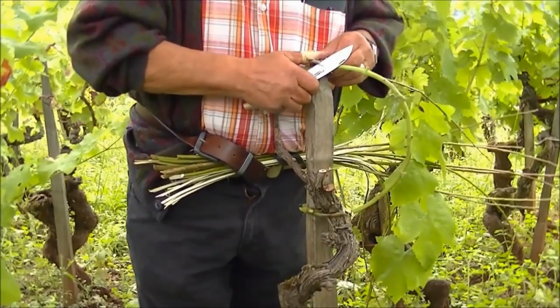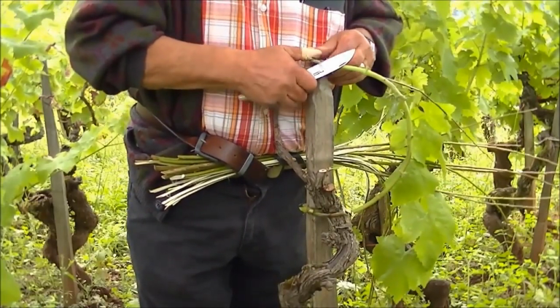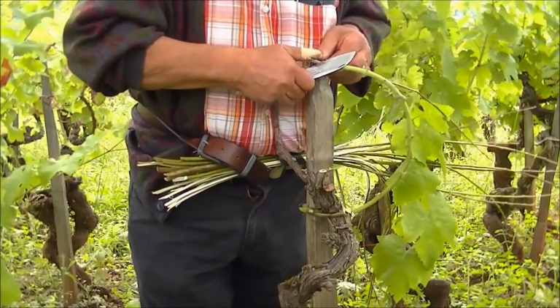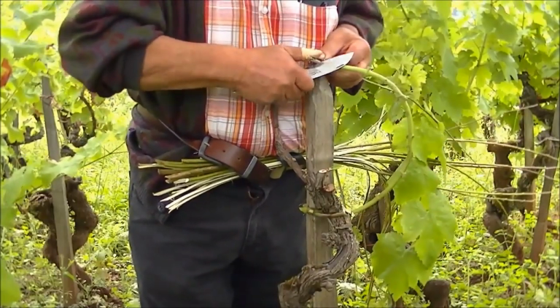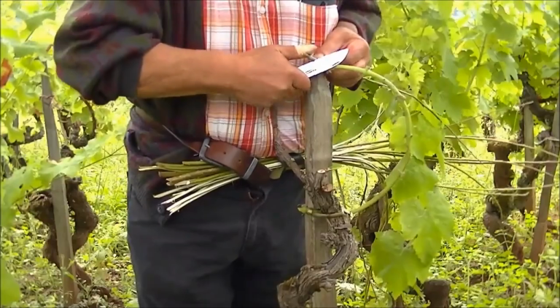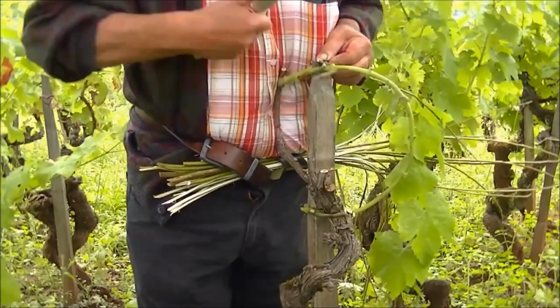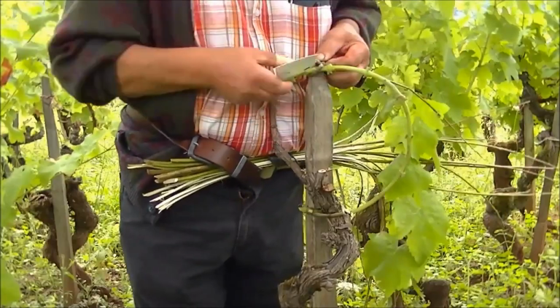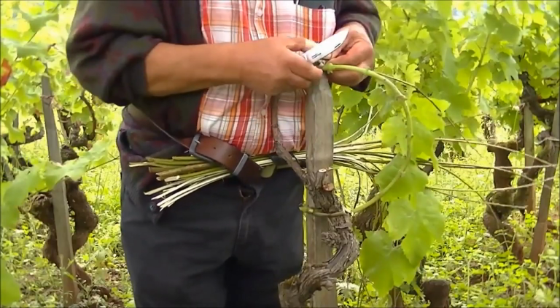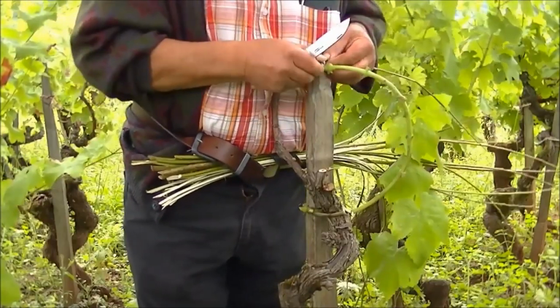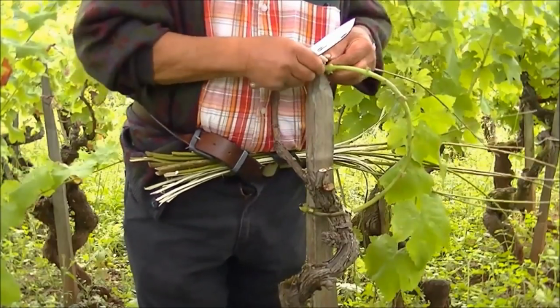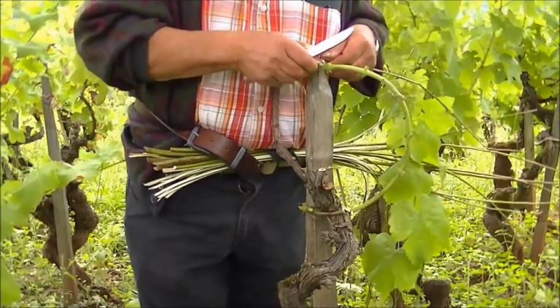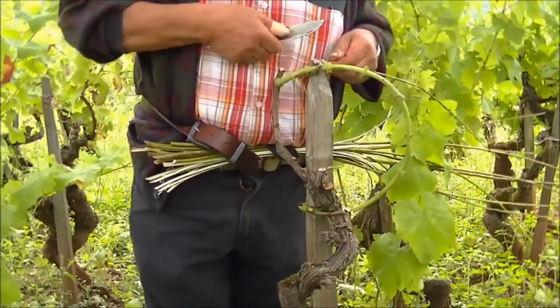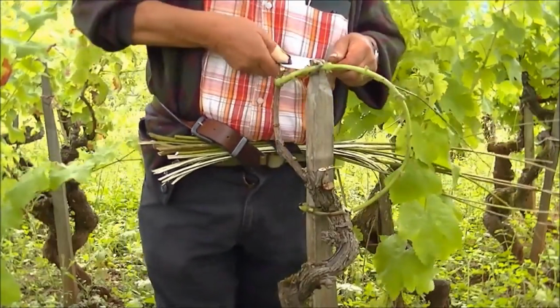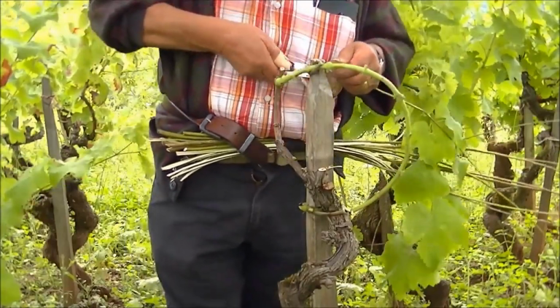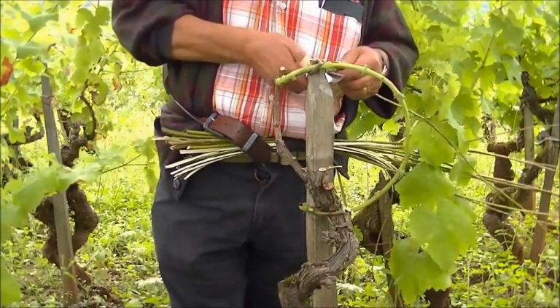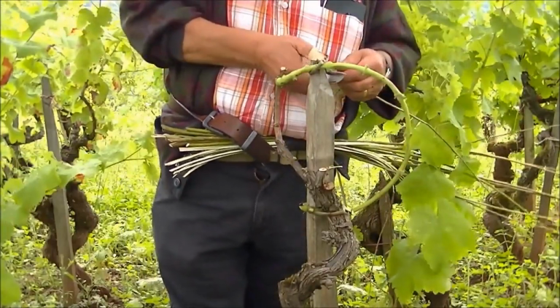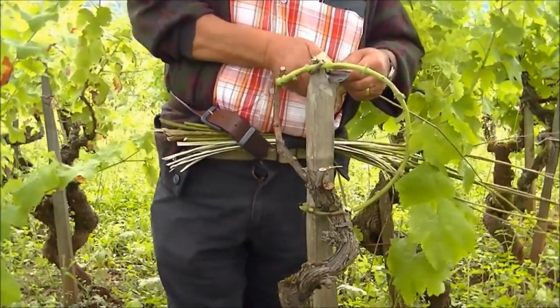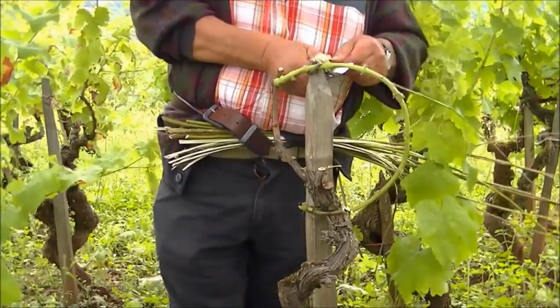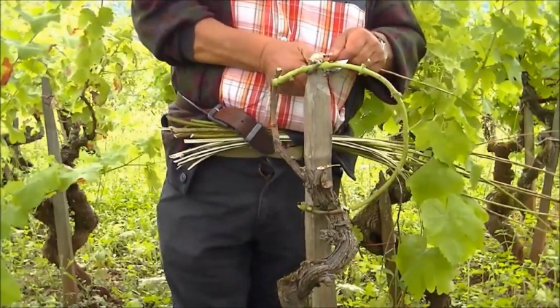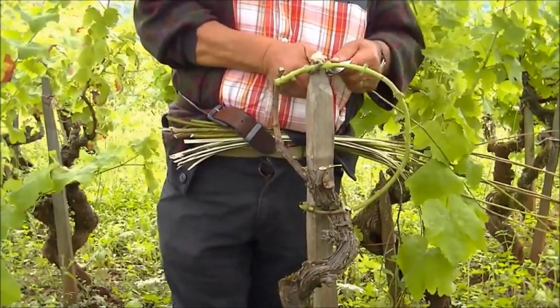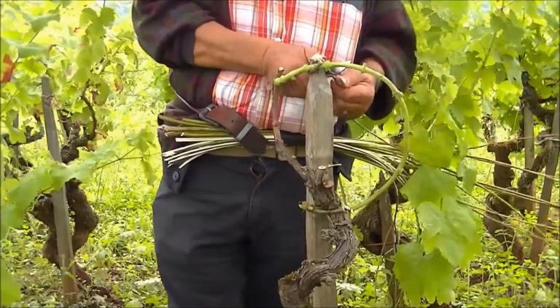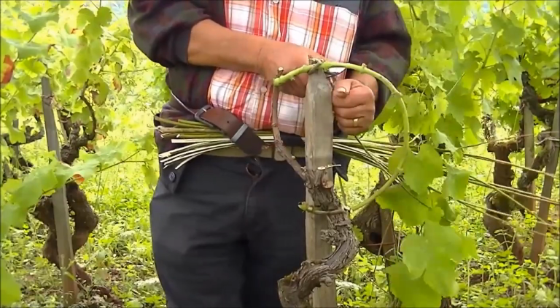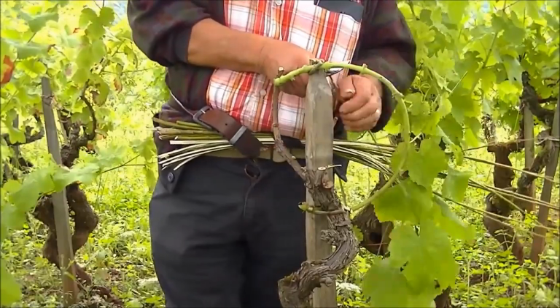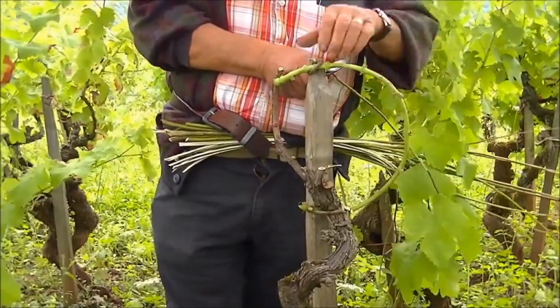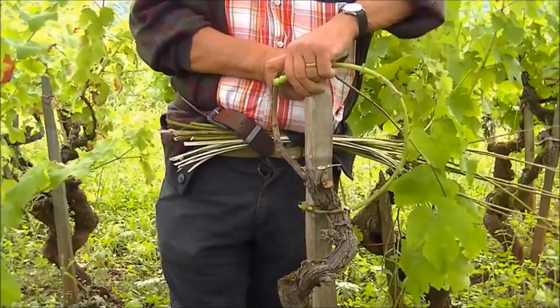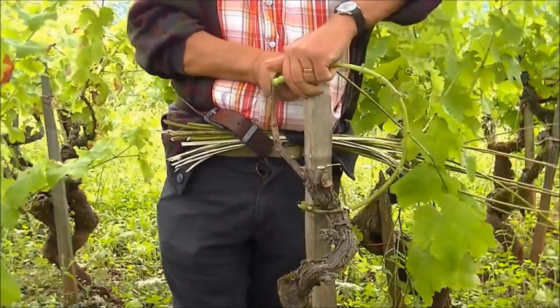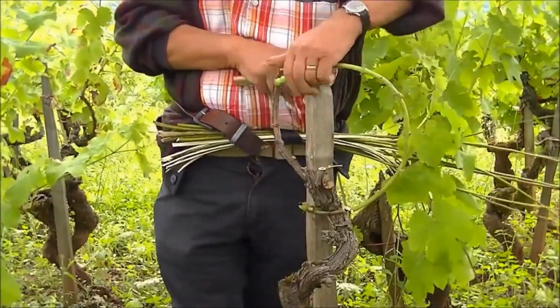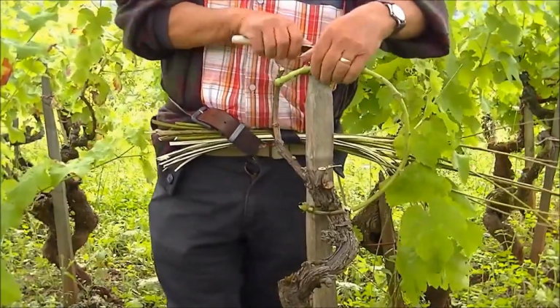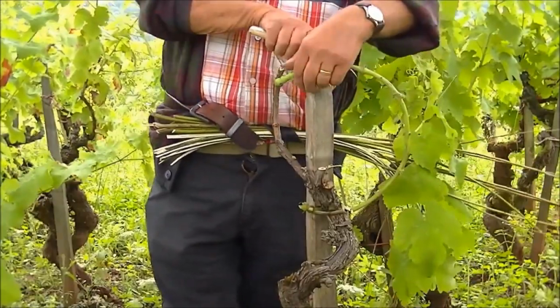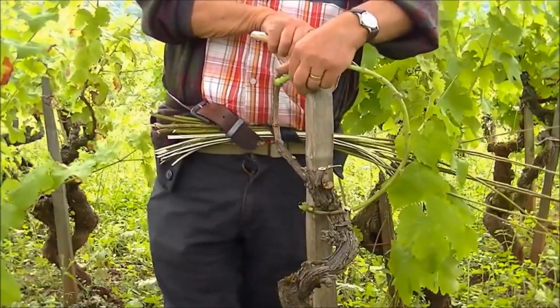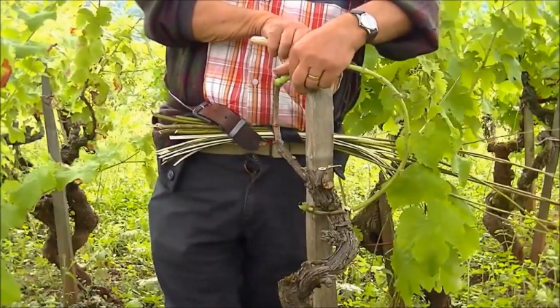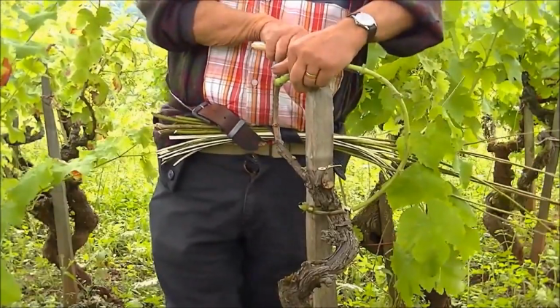That's where the name of the knife is derived from. It goes back to the Occitan word for 'to tie' or 'to bind.' Le Liadou is a tool for binding.